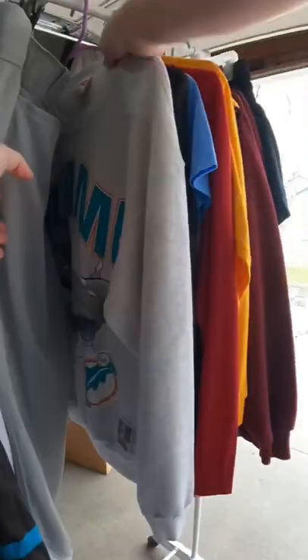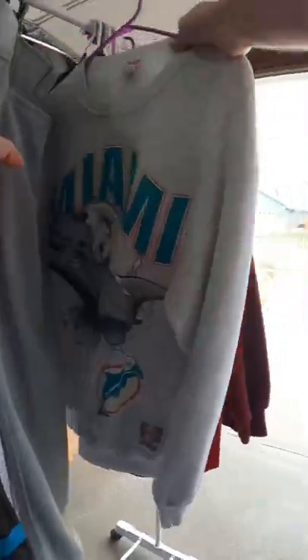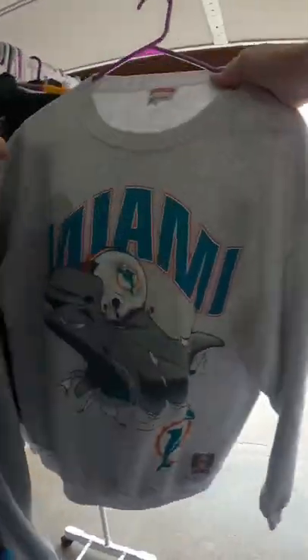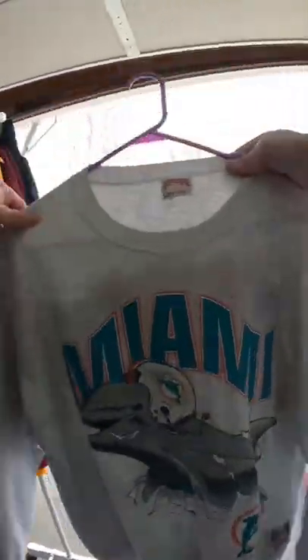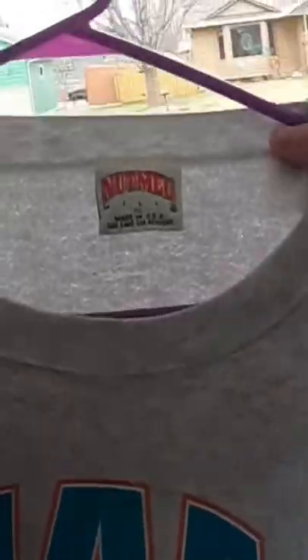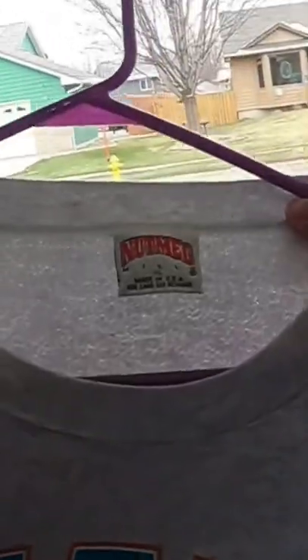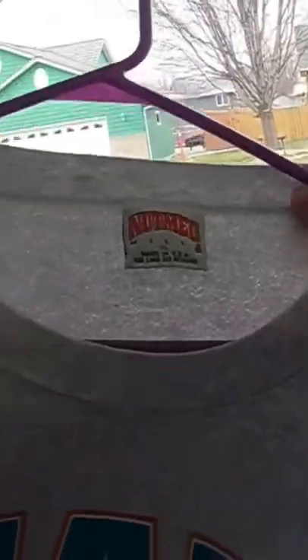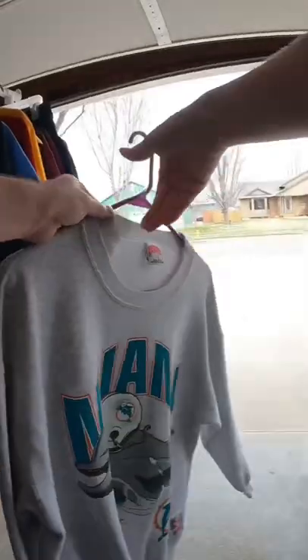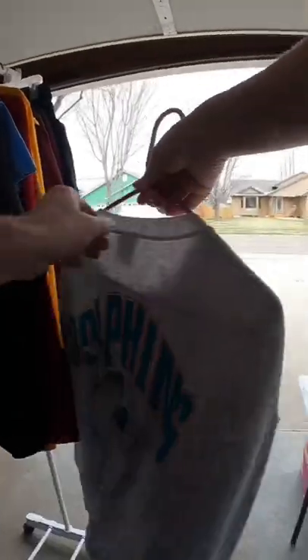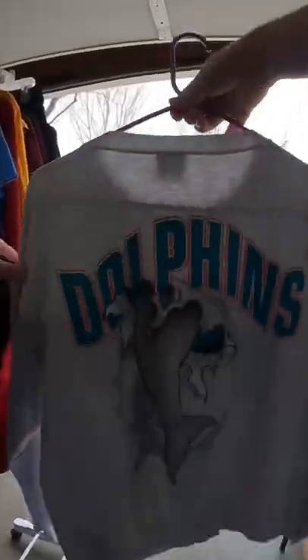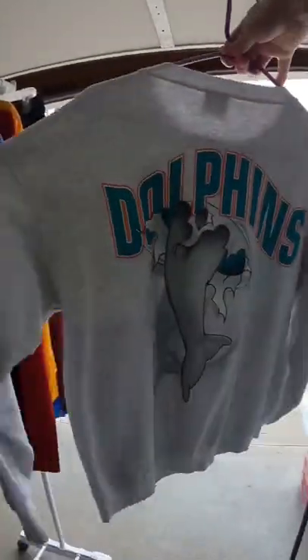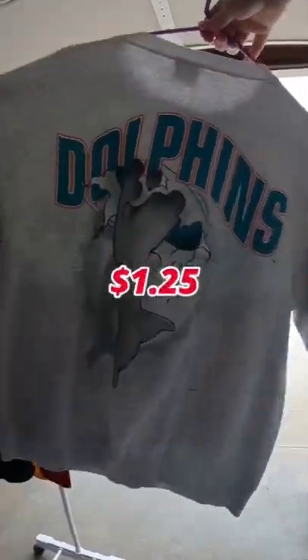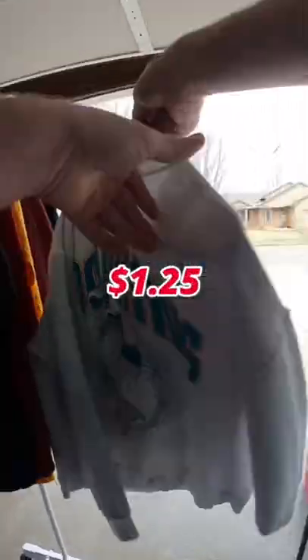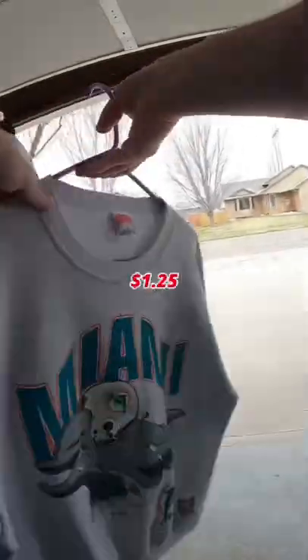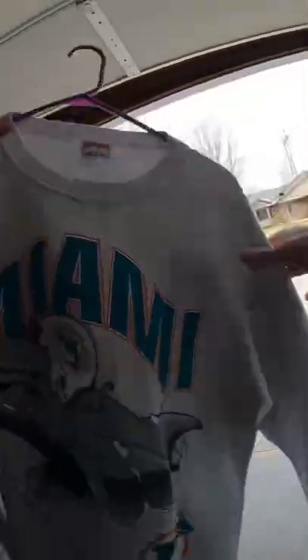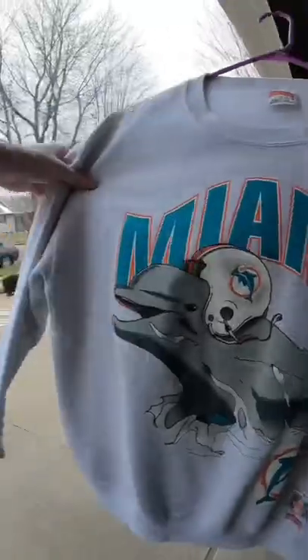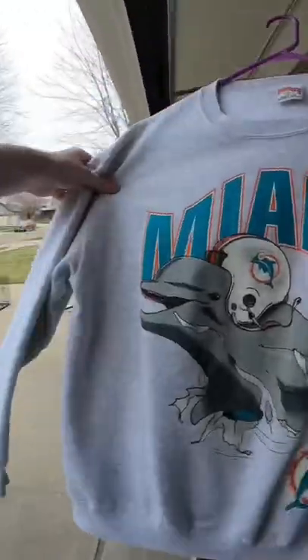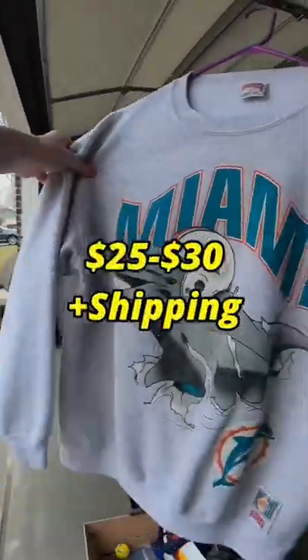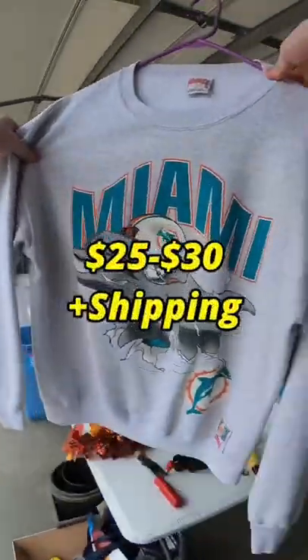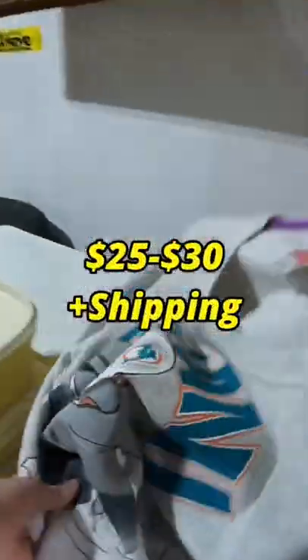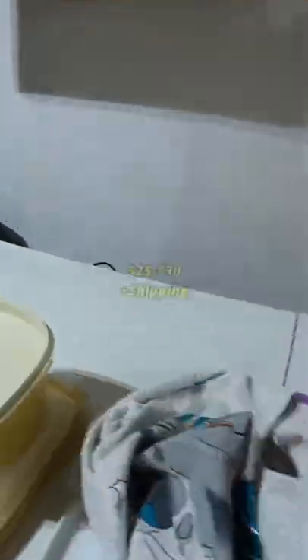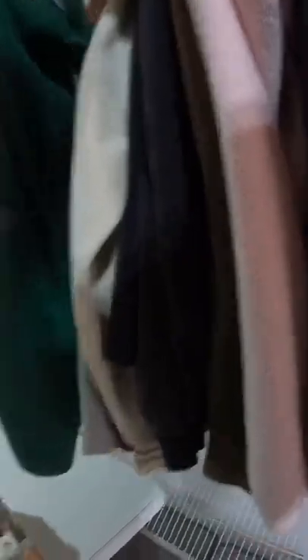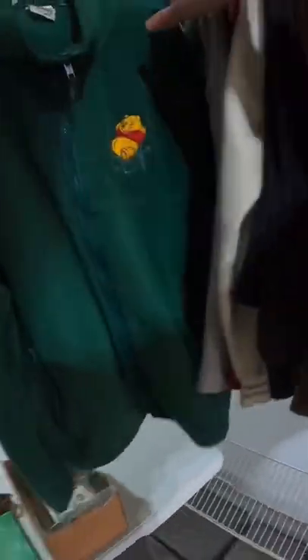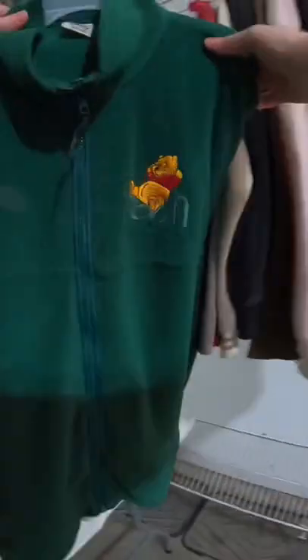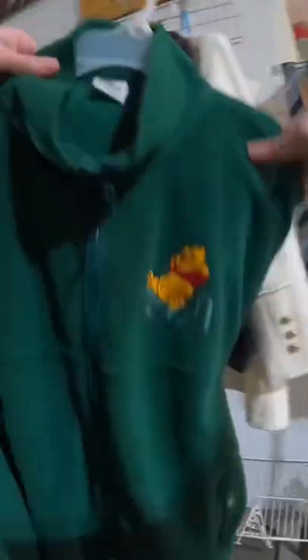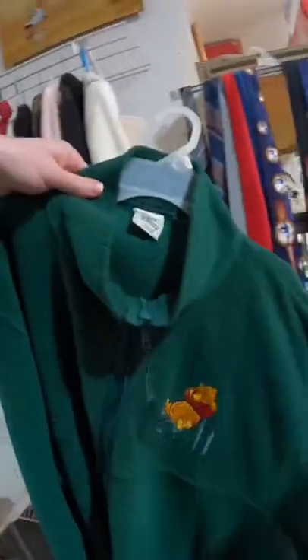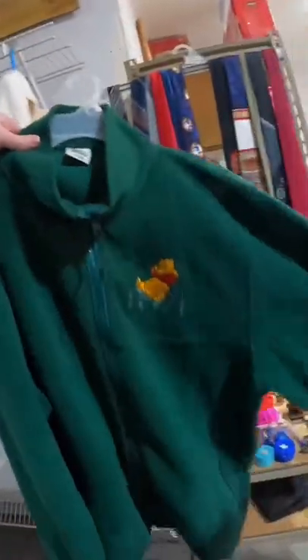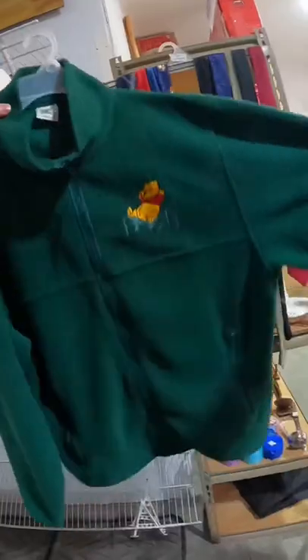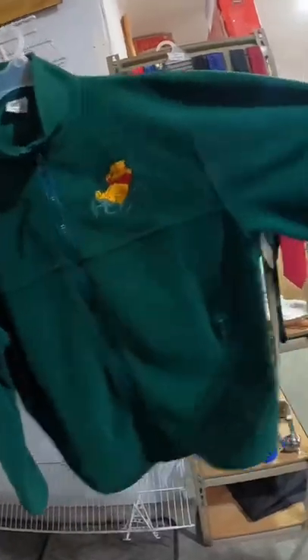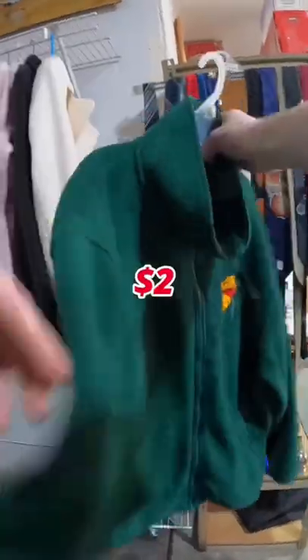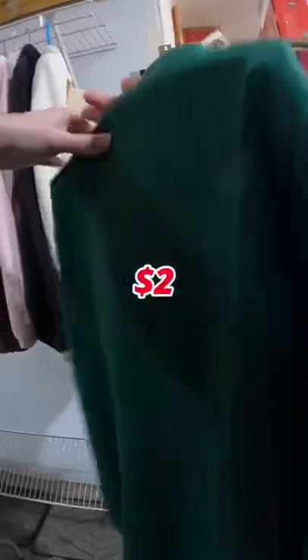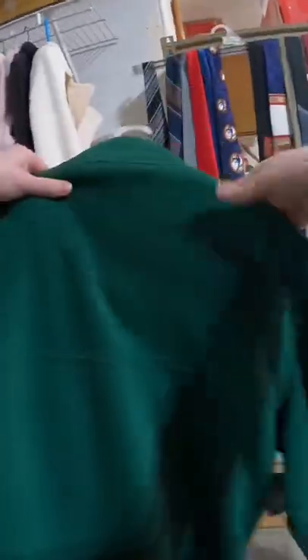Here's a vintage tag you want to look out for — Nutmeg. This Miami Dolphins sweatshirt was a dollar twenty-five and it sells for around 25 to 30. I also grabbed this Disney Winnie the Pooh fleece for only two dollars, which sells for around 17 or so.